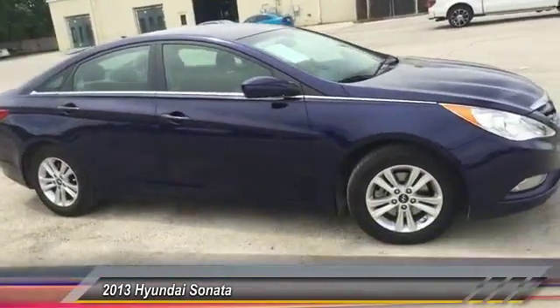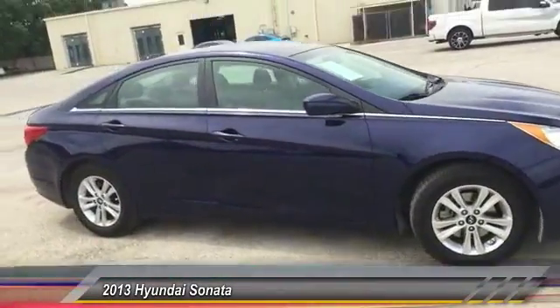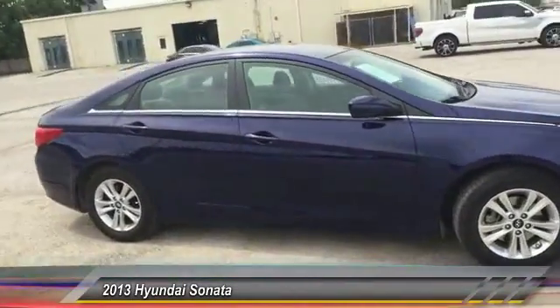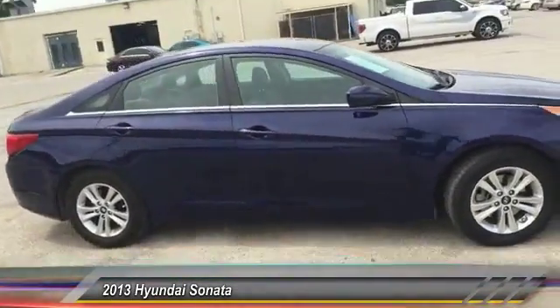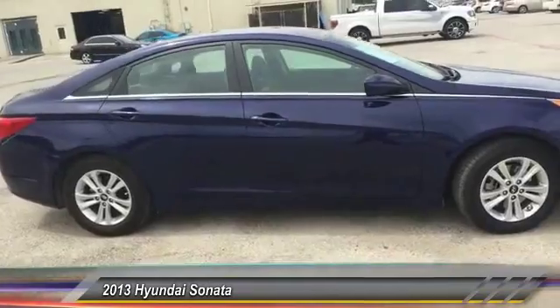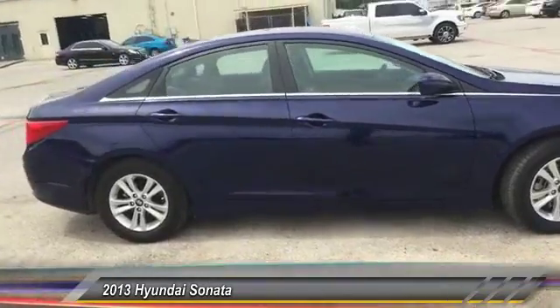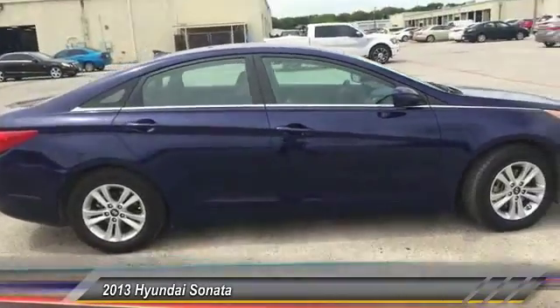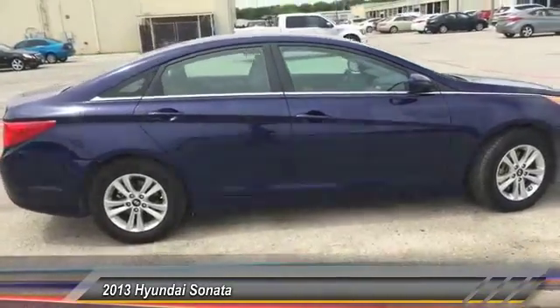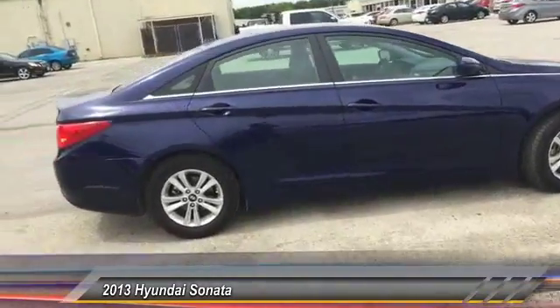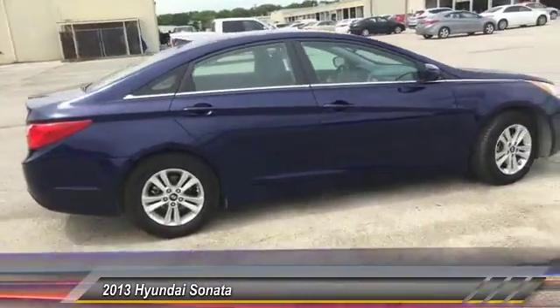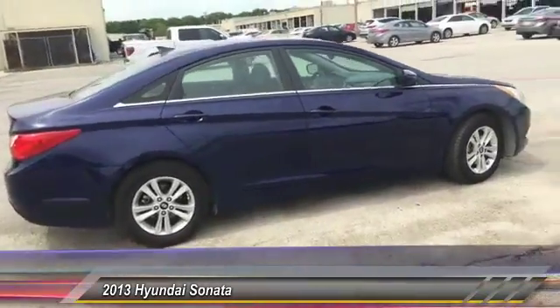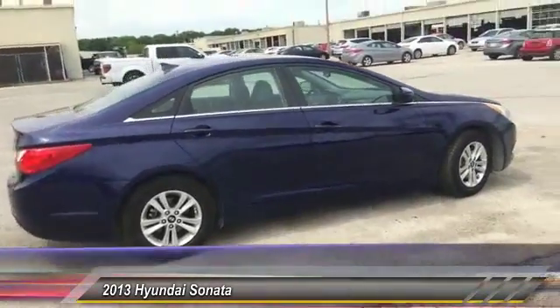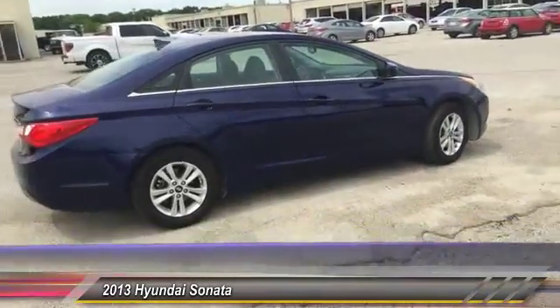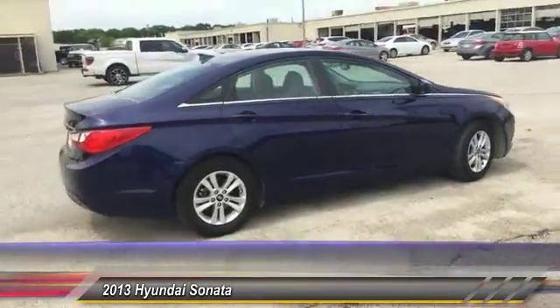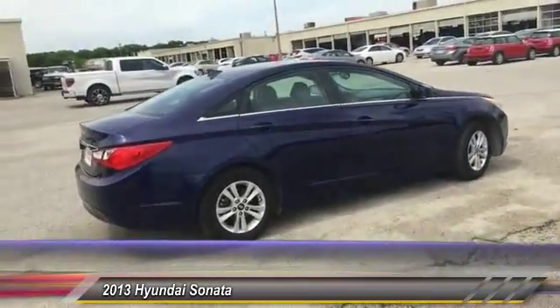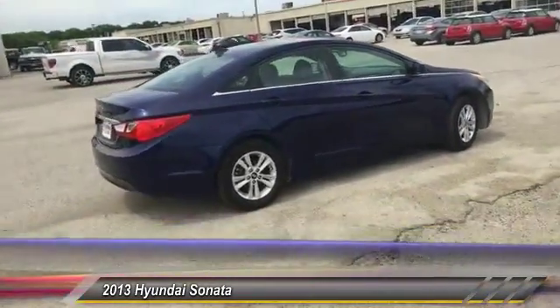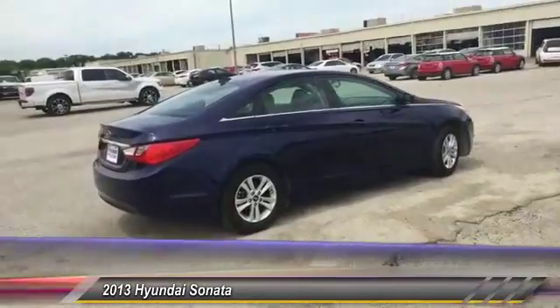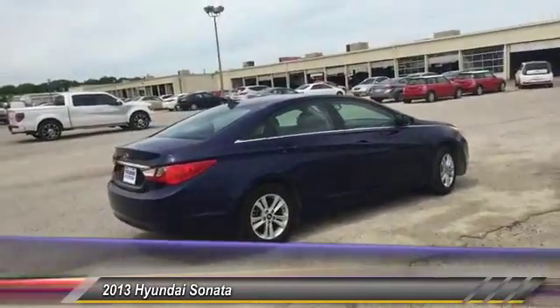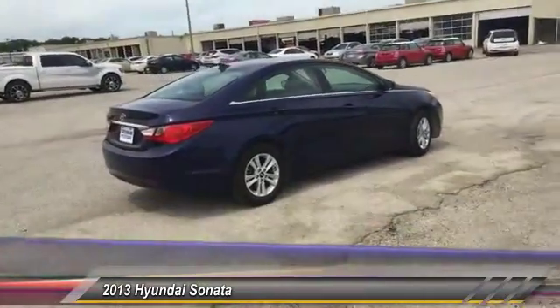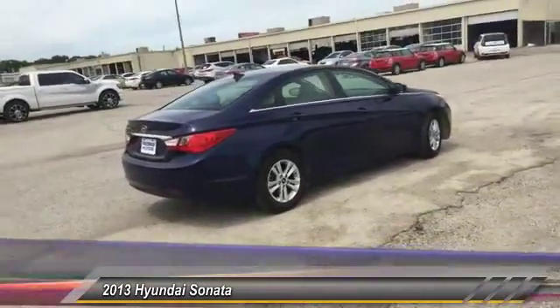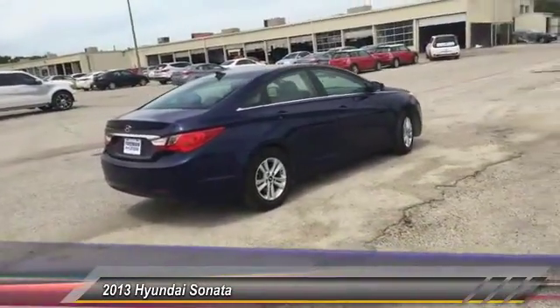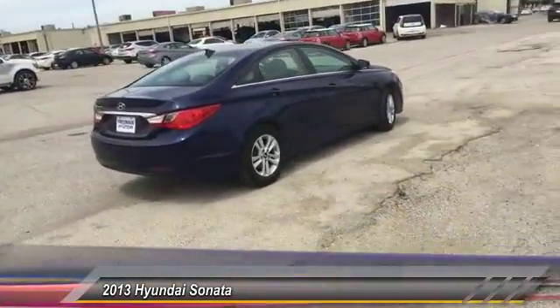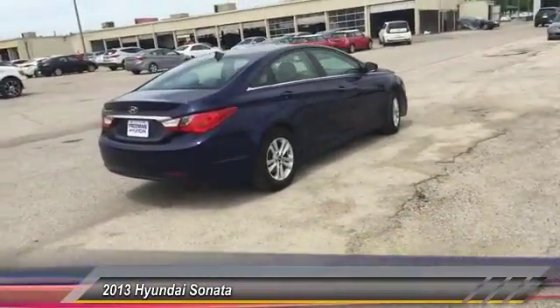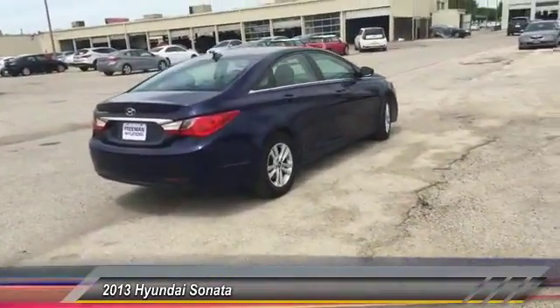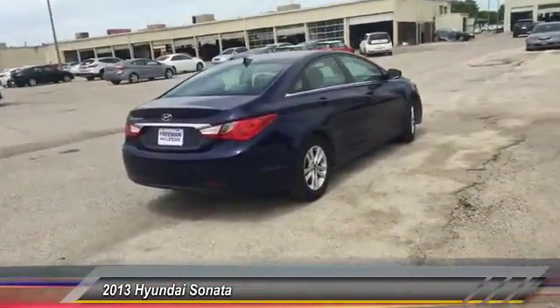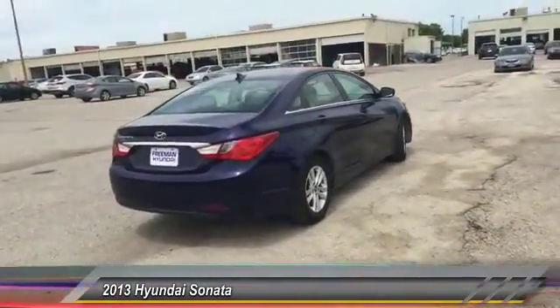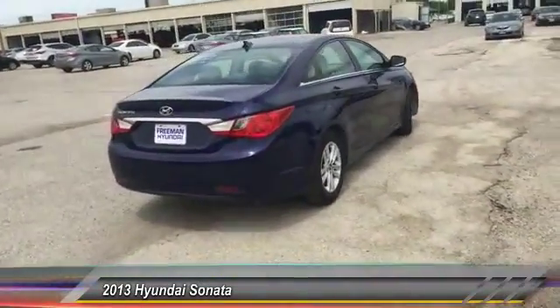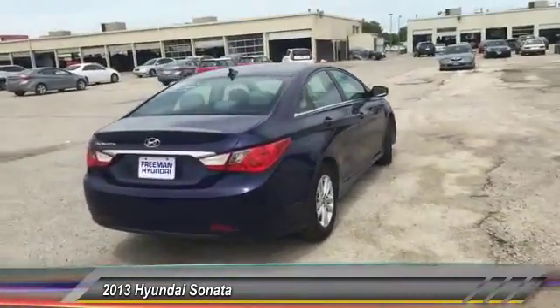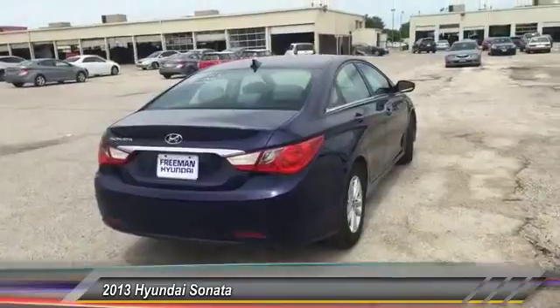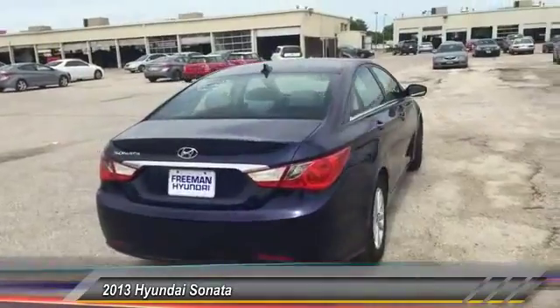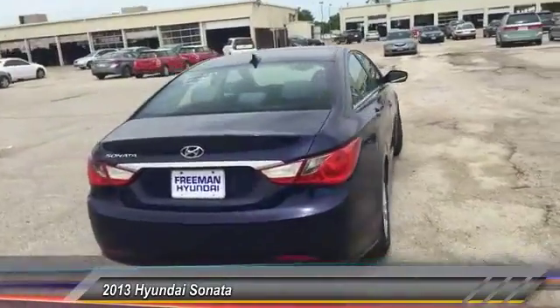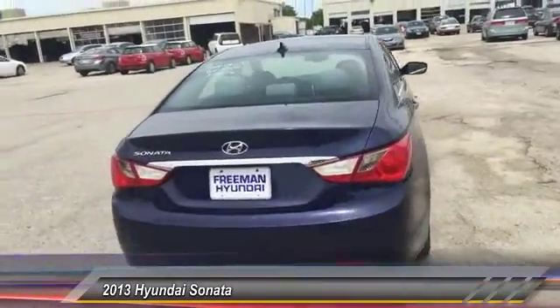Don't forget the exterior corrosion protection — a 14-step roto-dip system that provides unmatched protection for your Sonata — and is priced below $15,000. This vehicle has less than 70,000 miles.